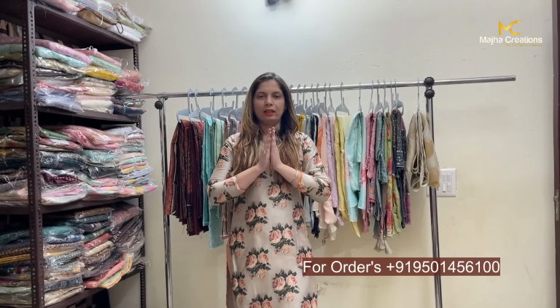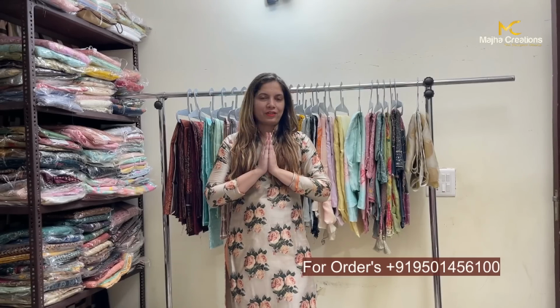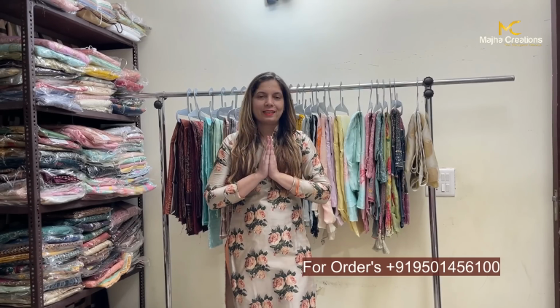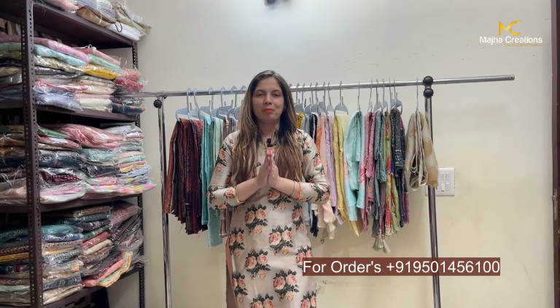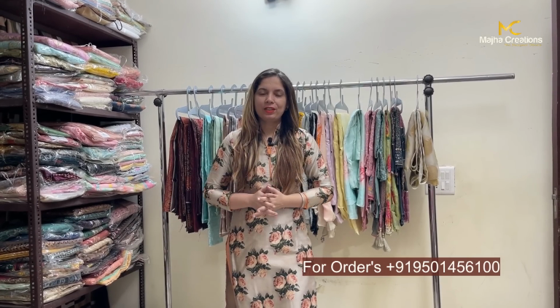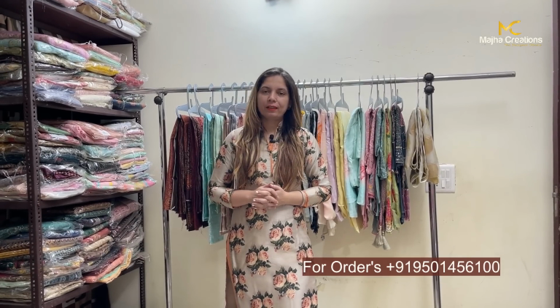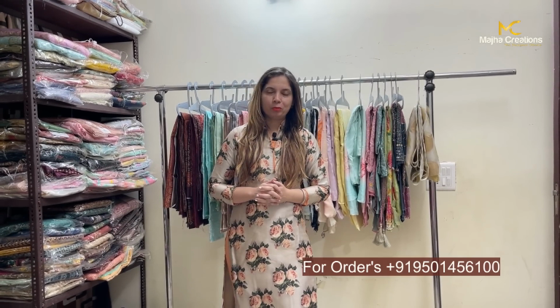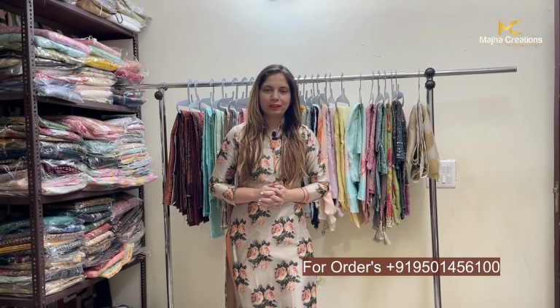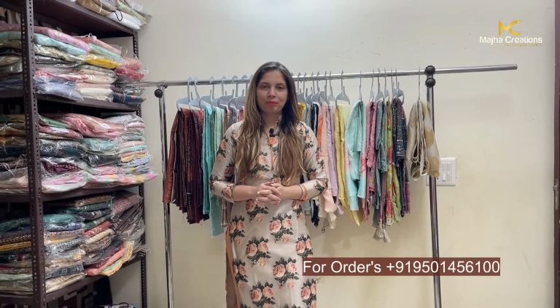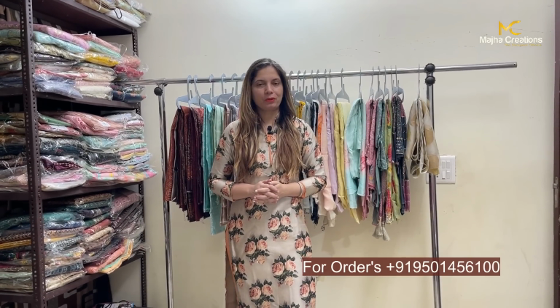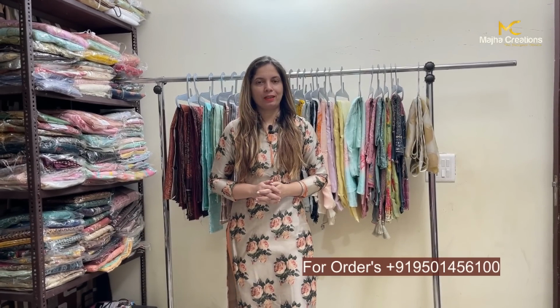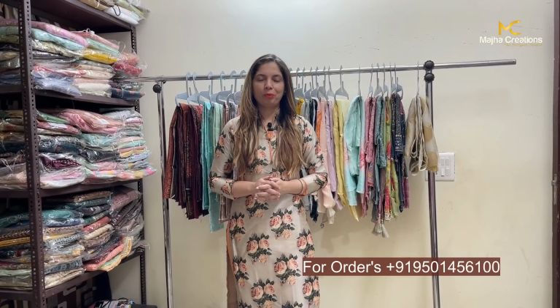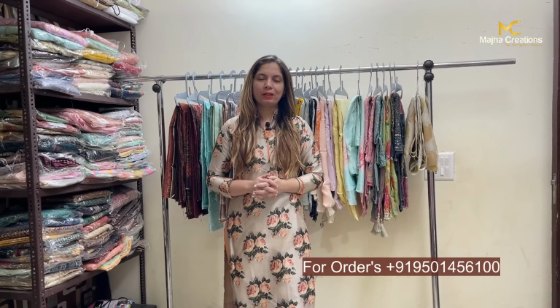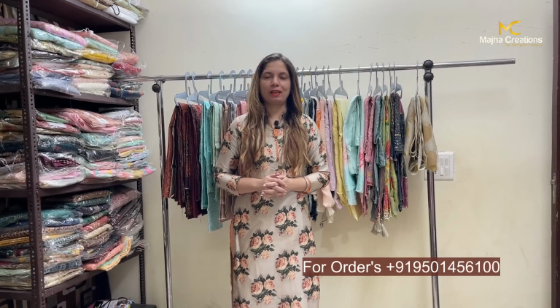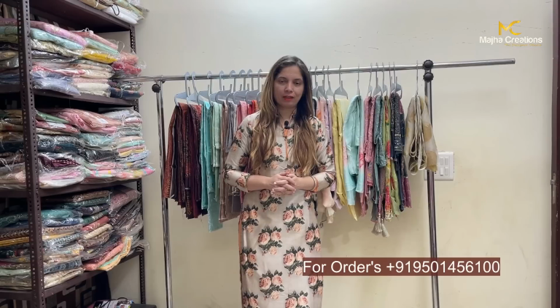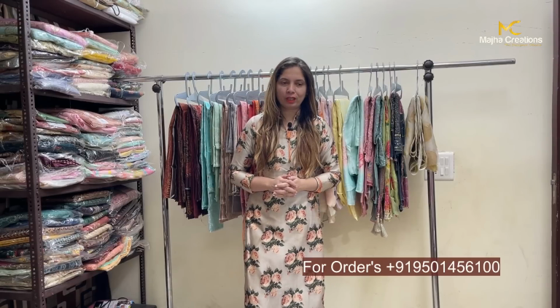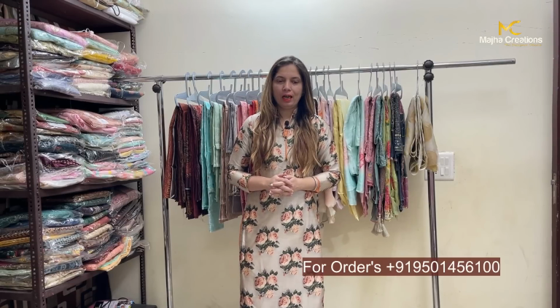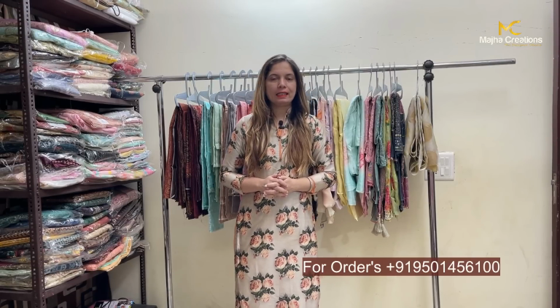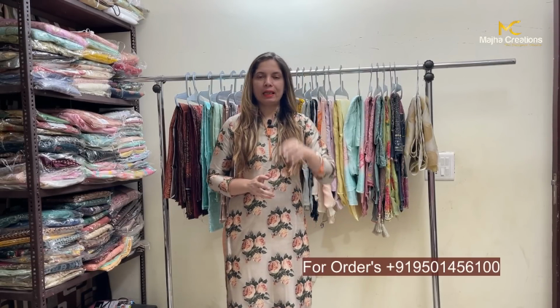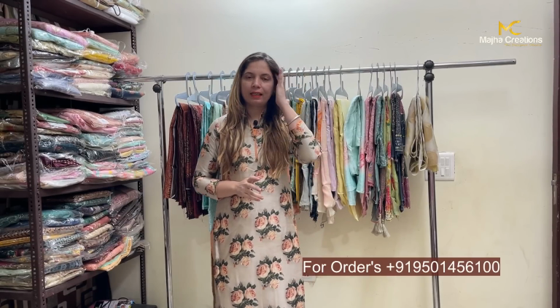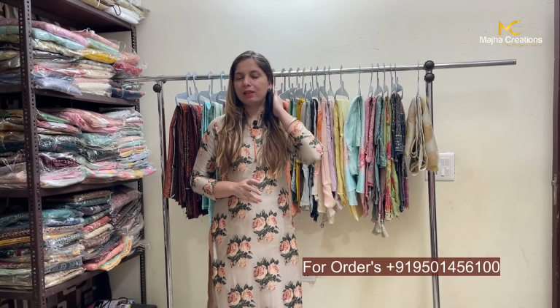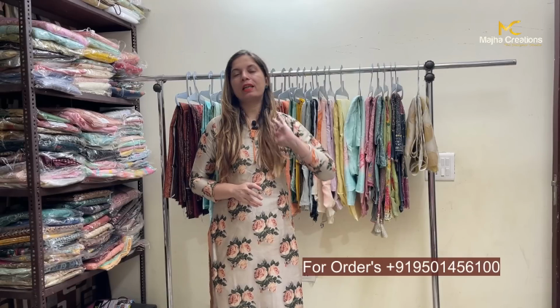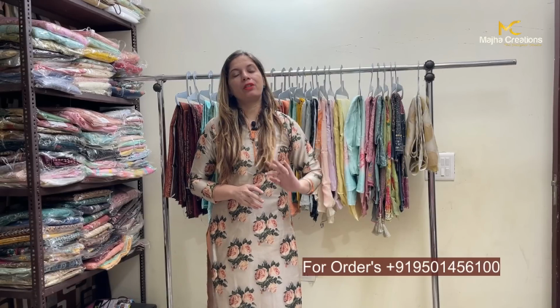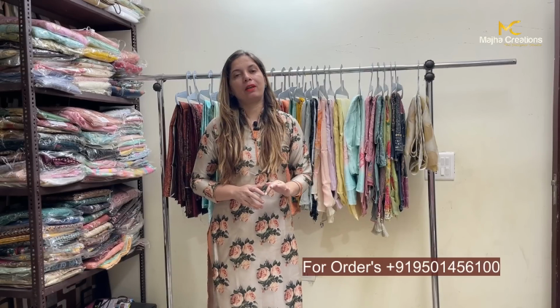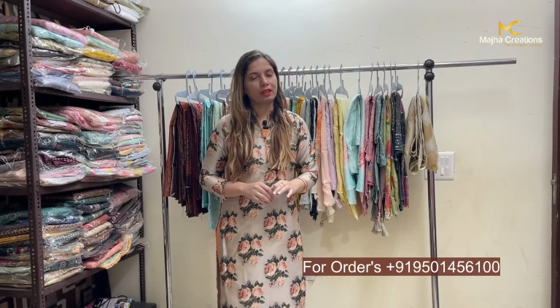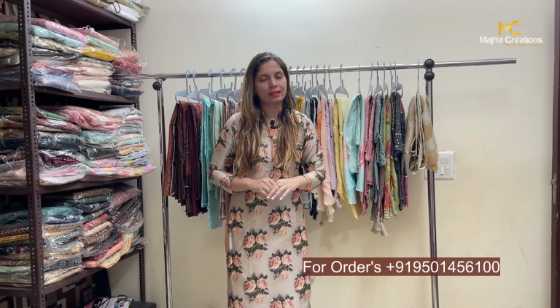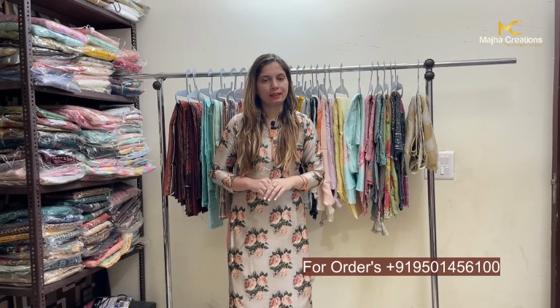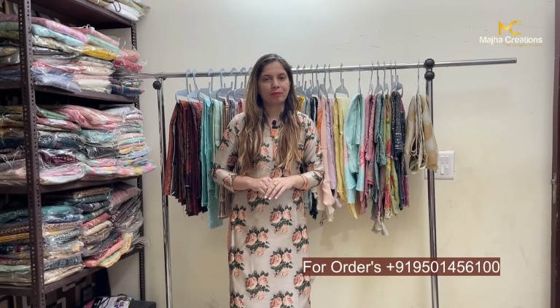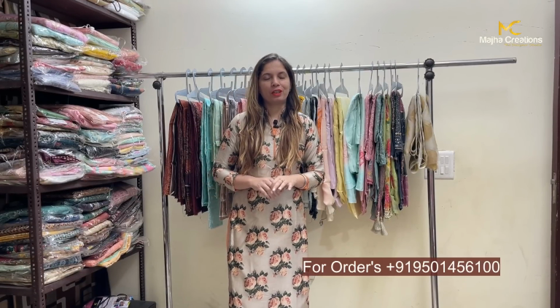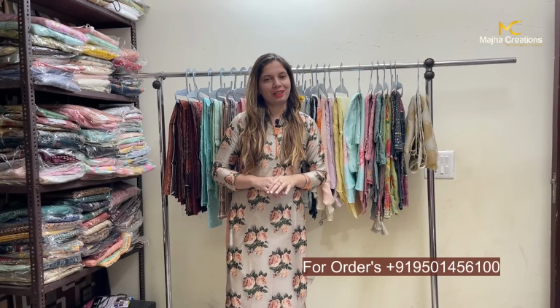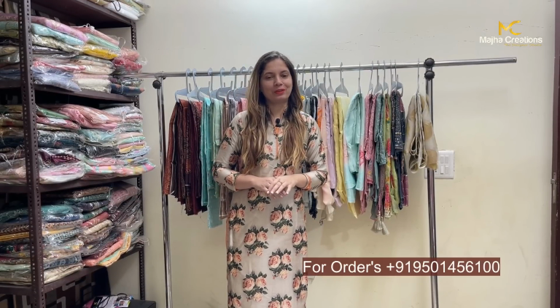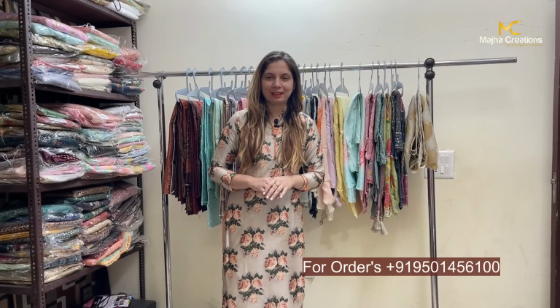Hello everyone, welcome to my creation channel. I hope you will all be well. Today I have collected a collection of cotton articles, which are always my favorite.